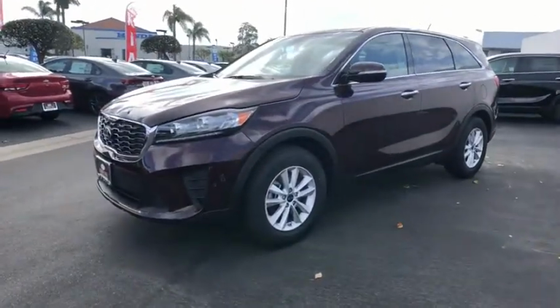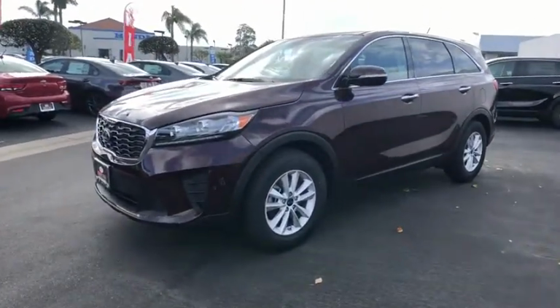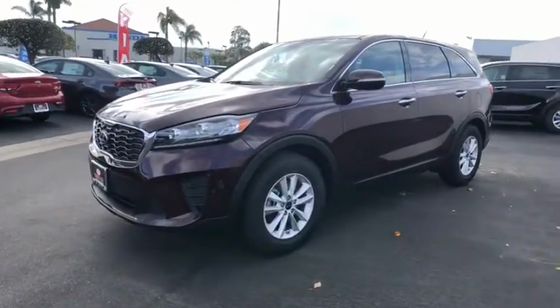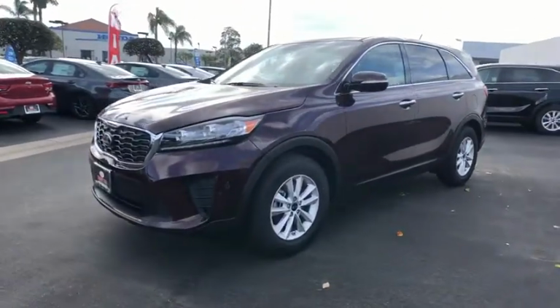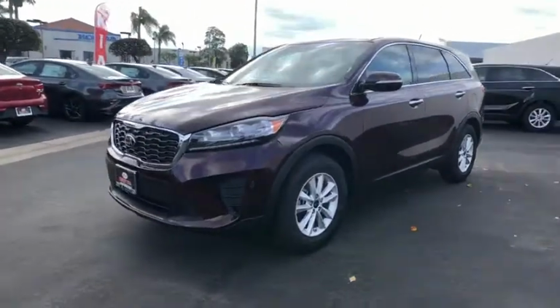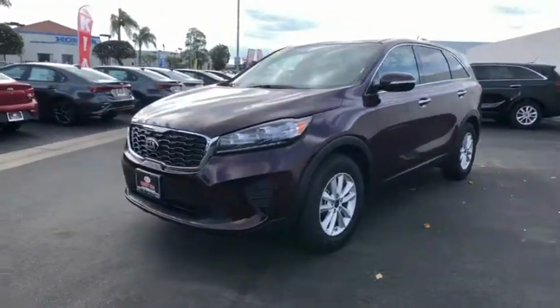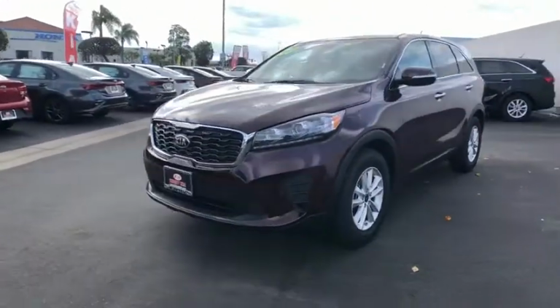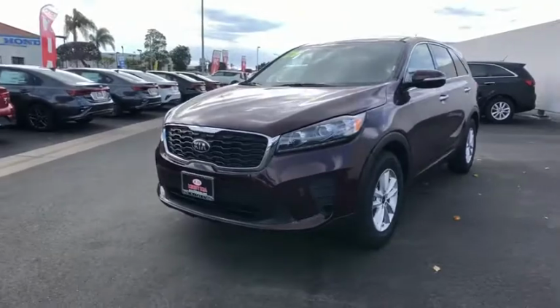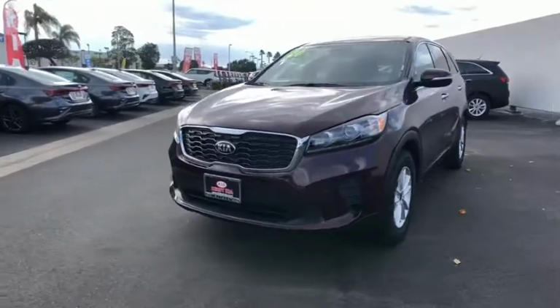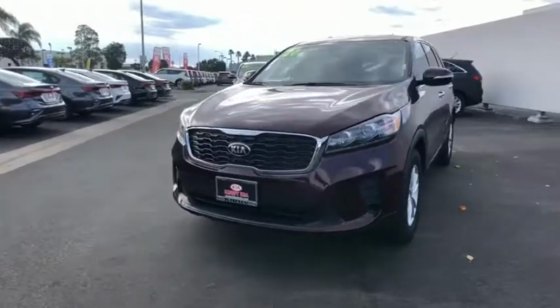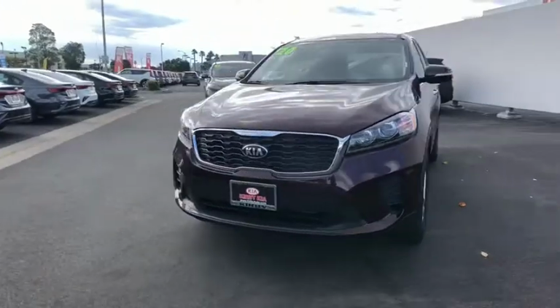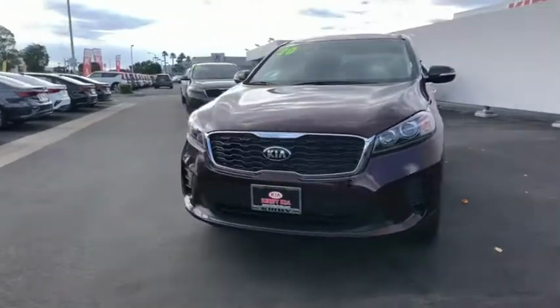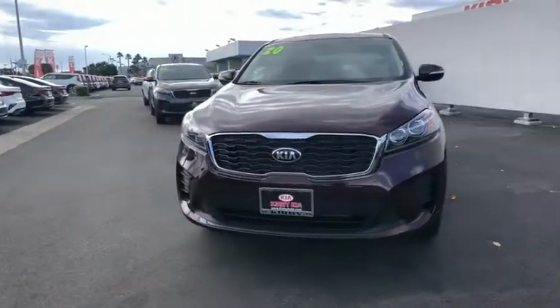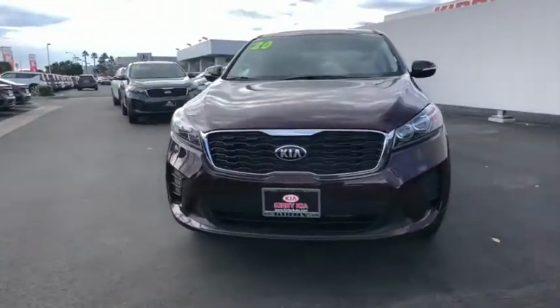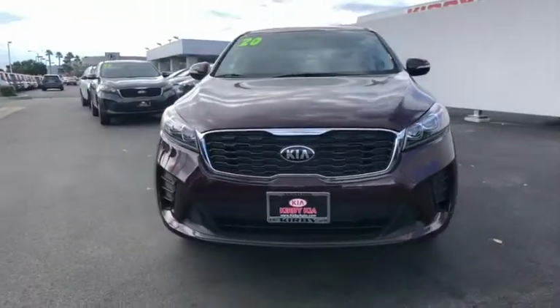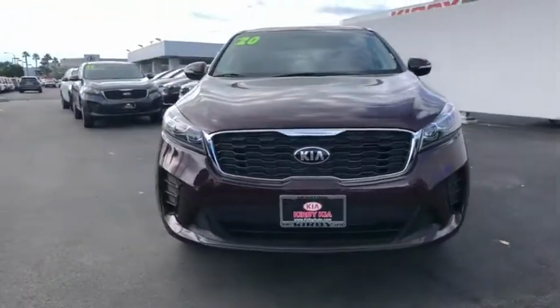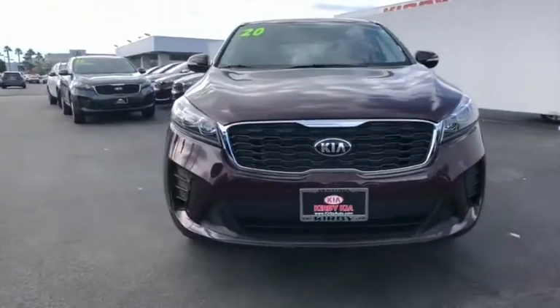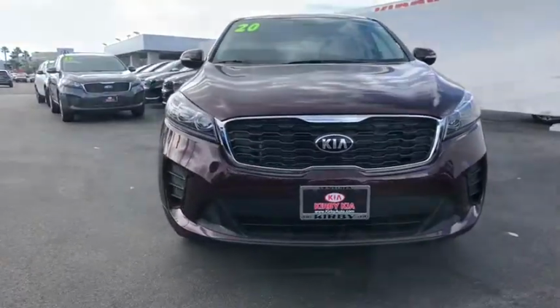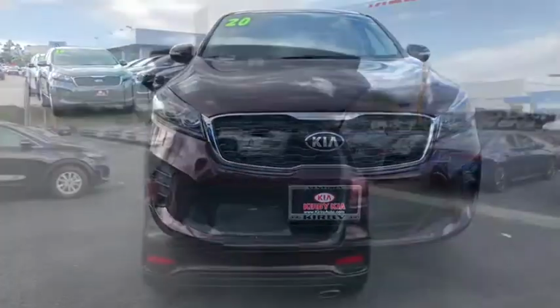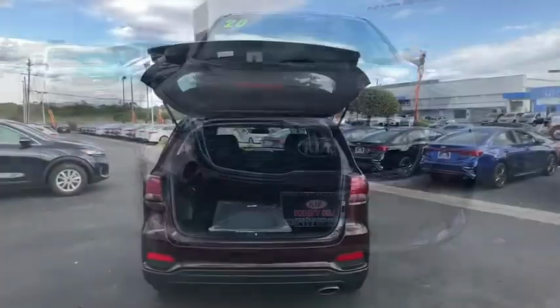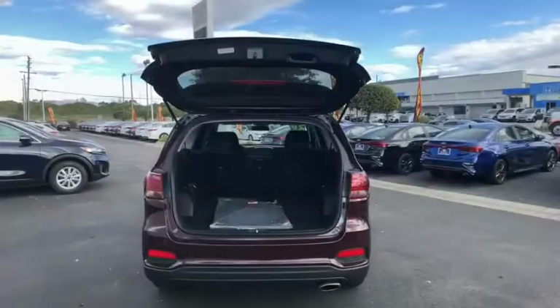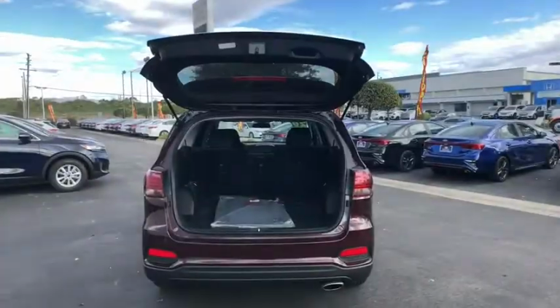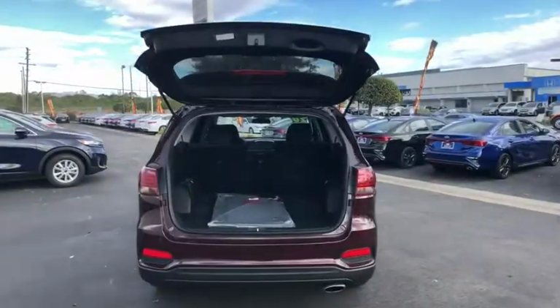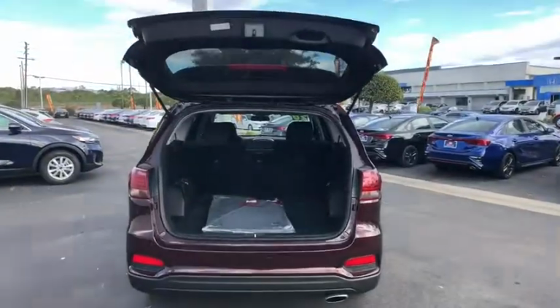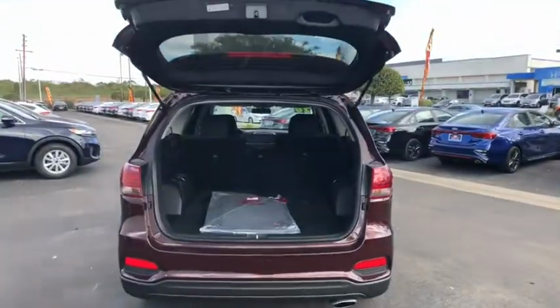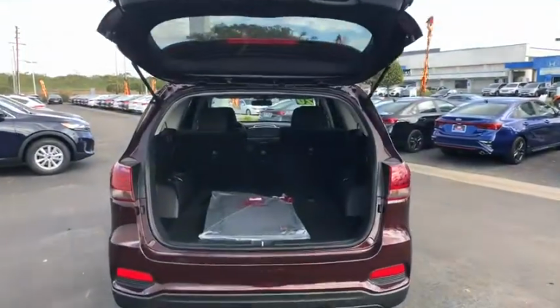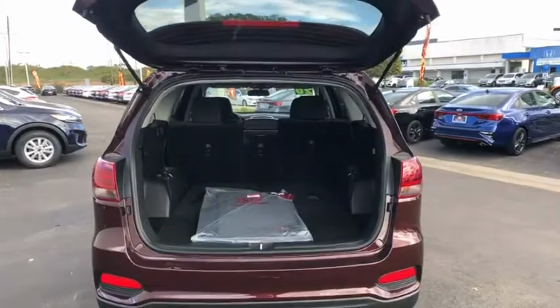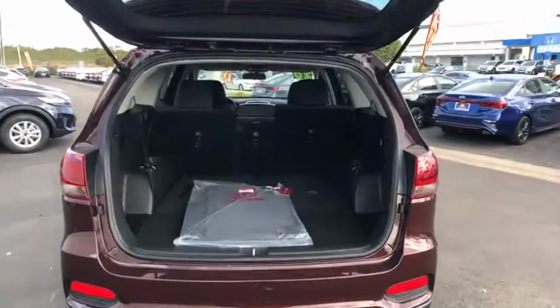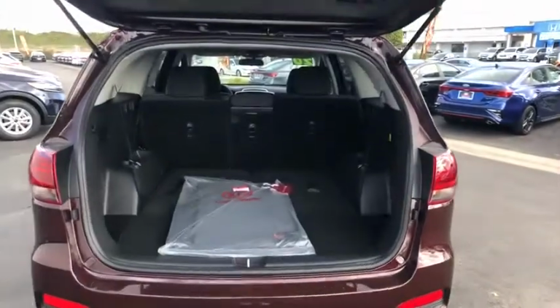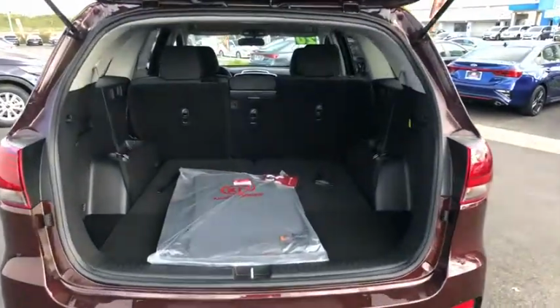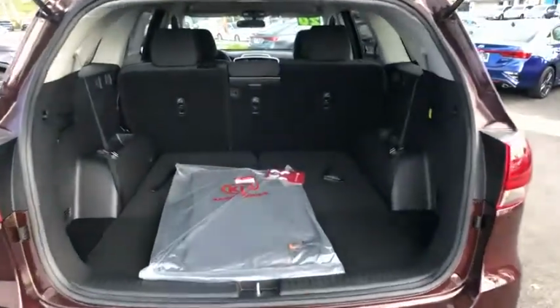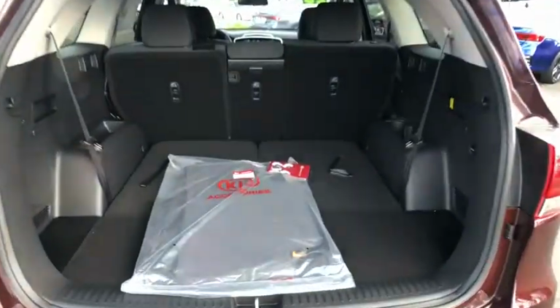Brake assist, tachometer, remote keyless entry, panic alarm, front bucket seats, rear window wiper, front reading lamps, driver vanity mirror.